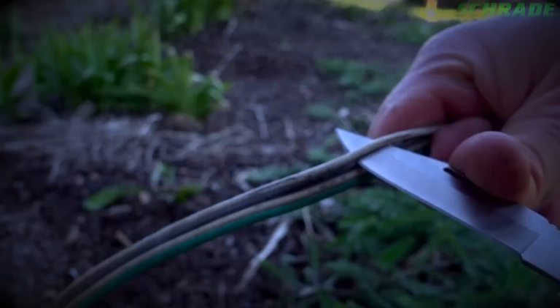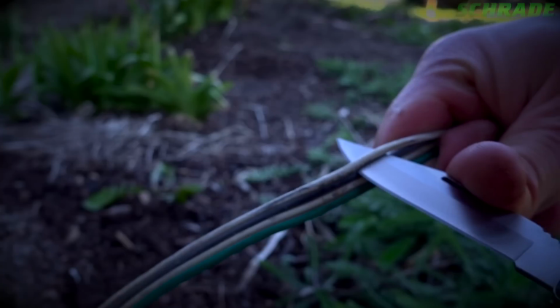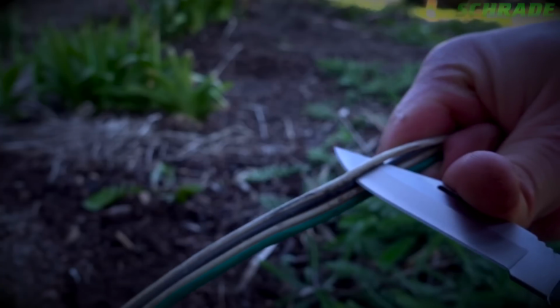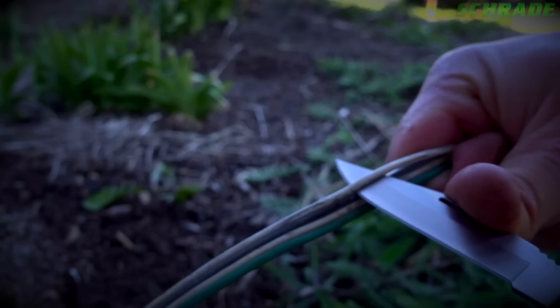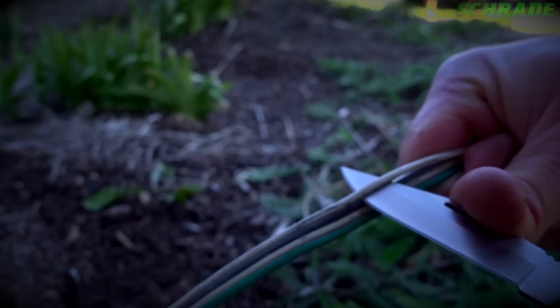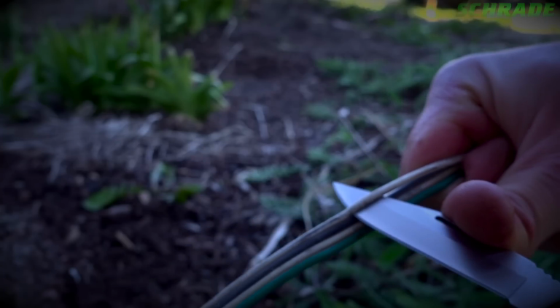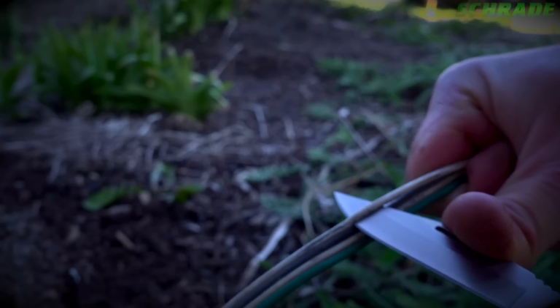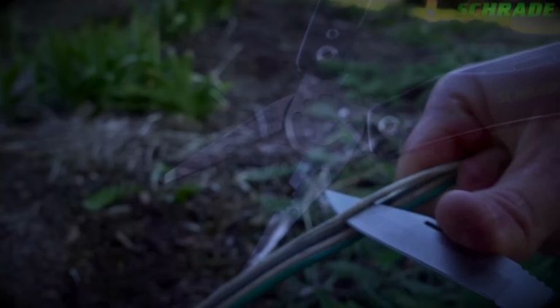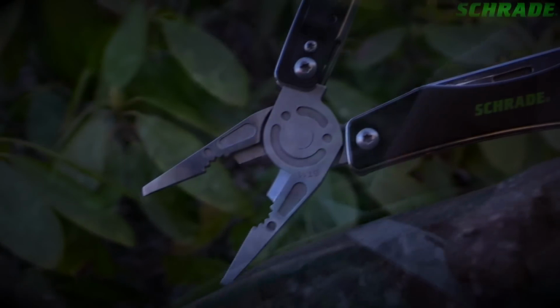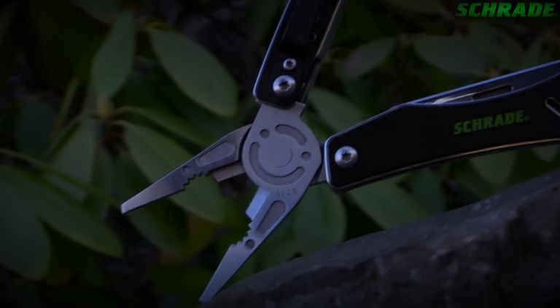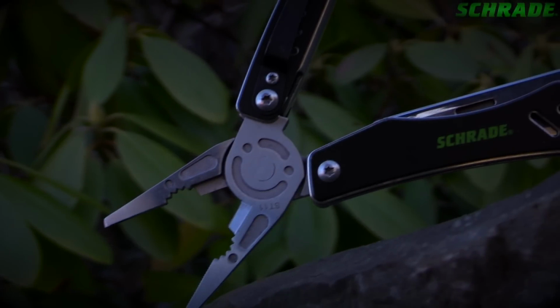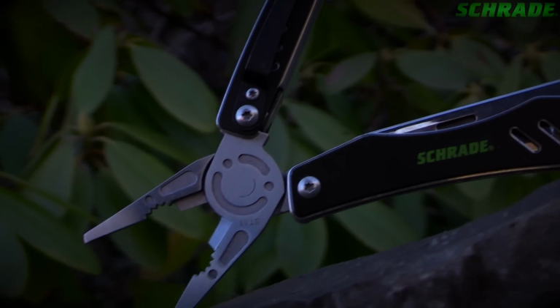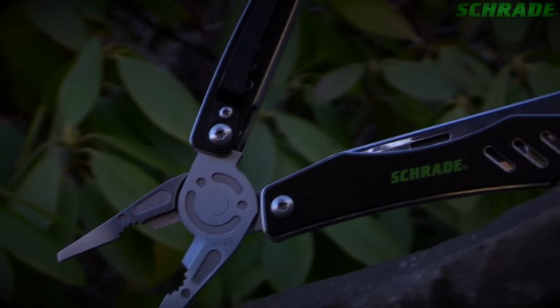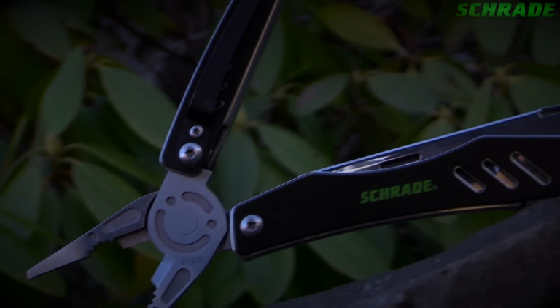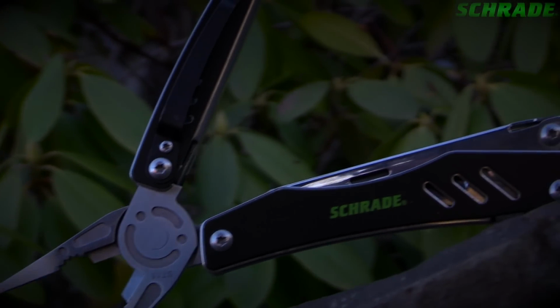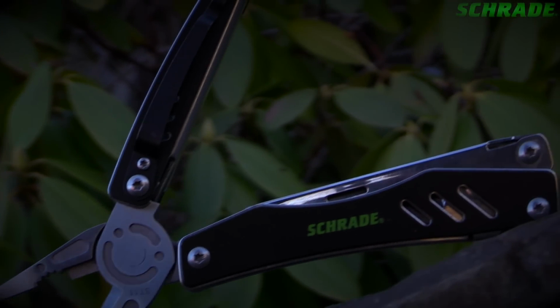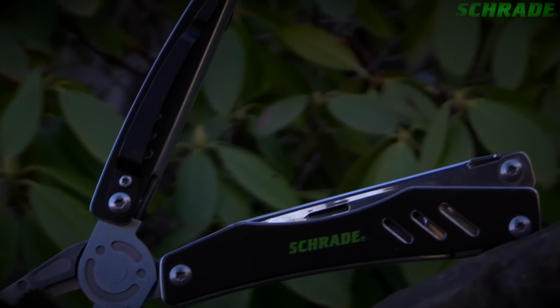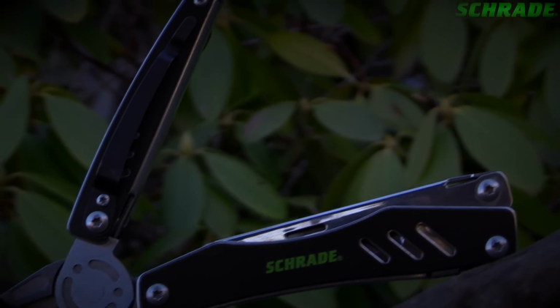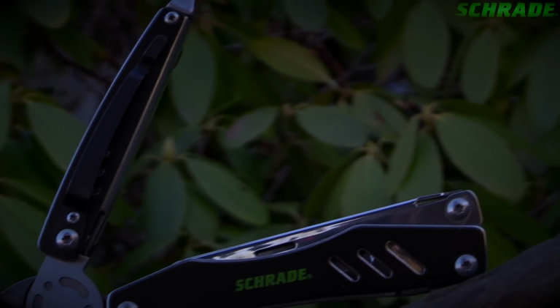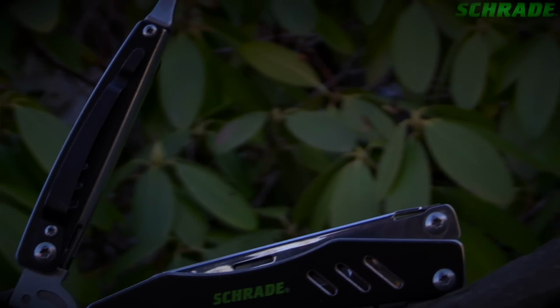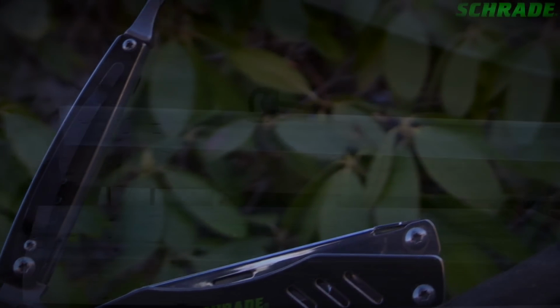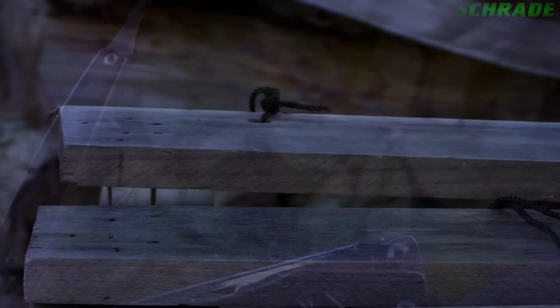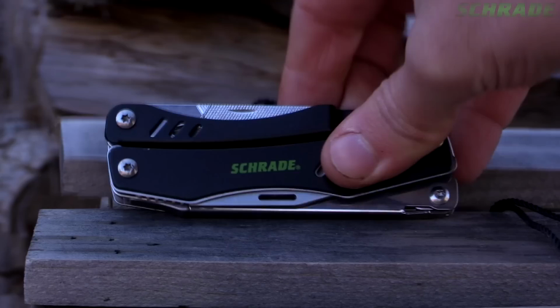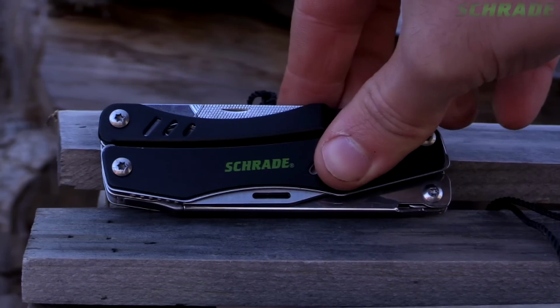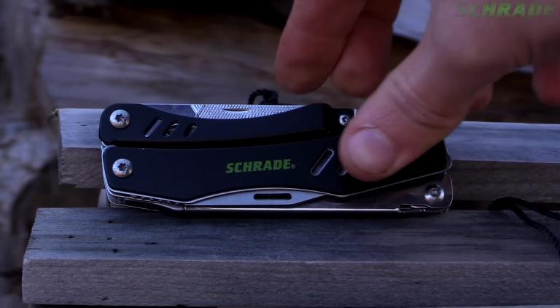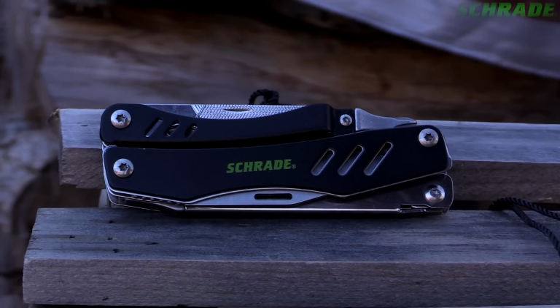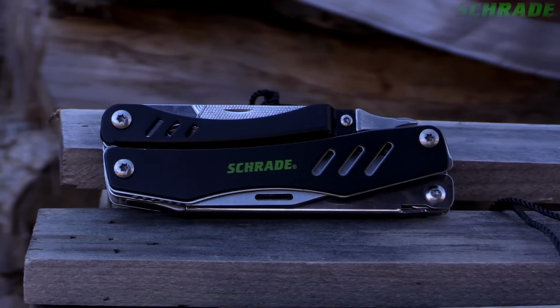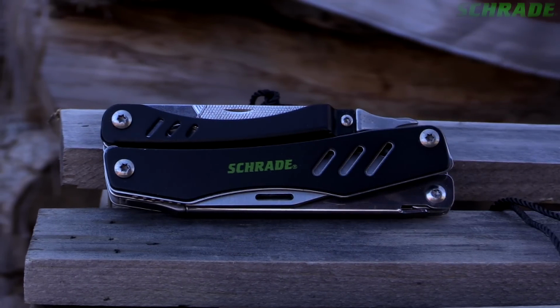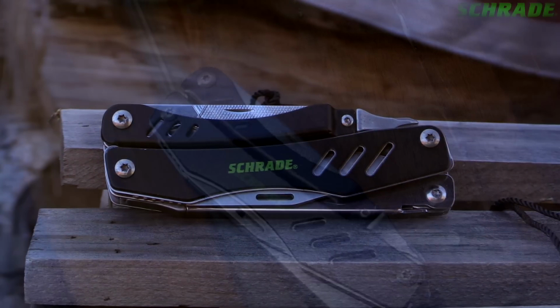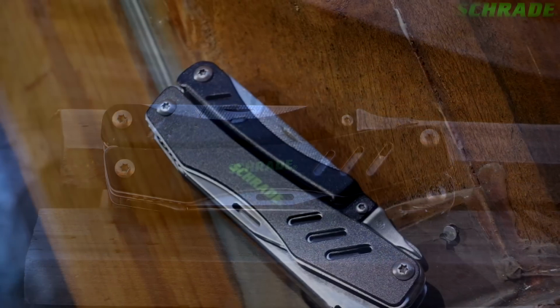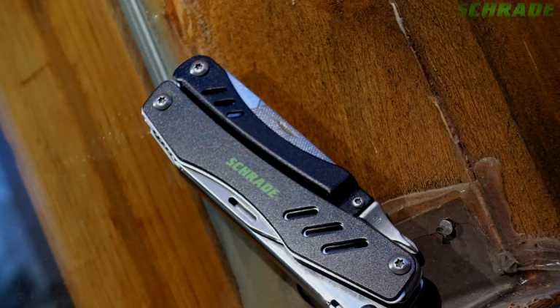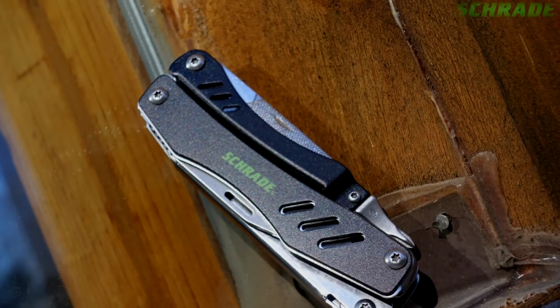Designed for tough everyday use, crafted from premium materials and built for a lifetime, this is the Schrade ST11 Multi-Tool Tough Tool.